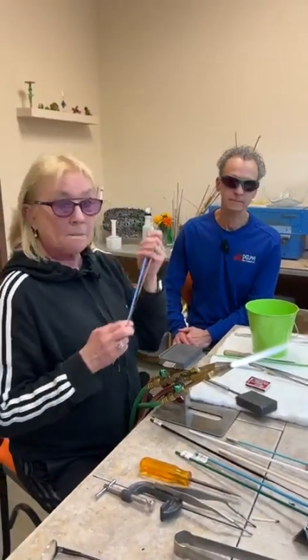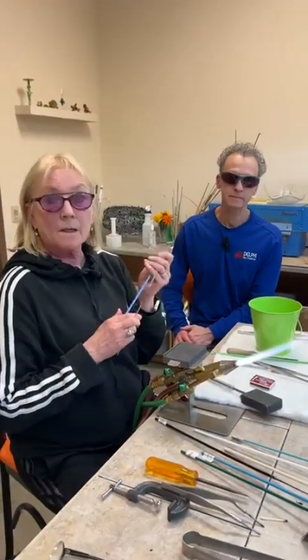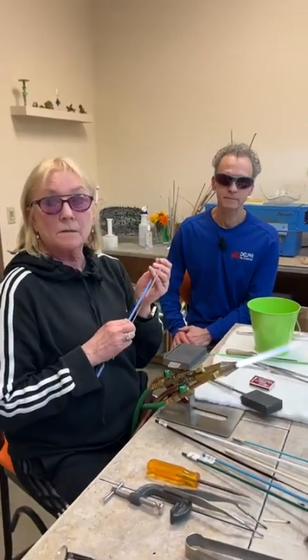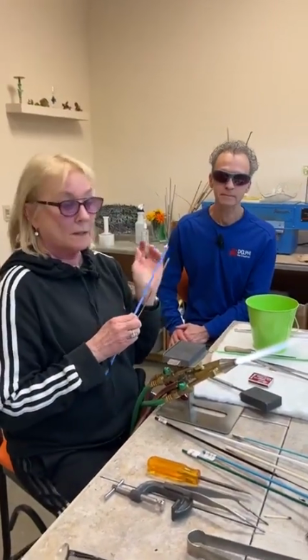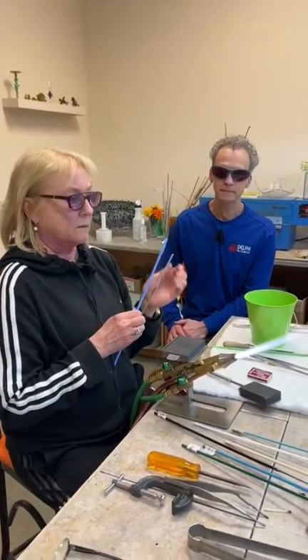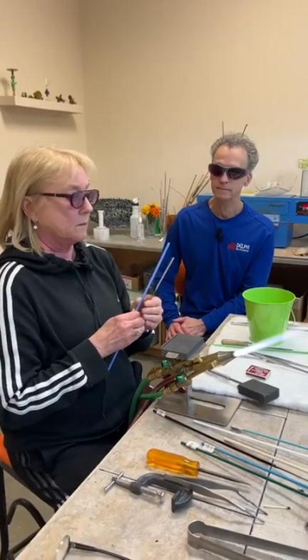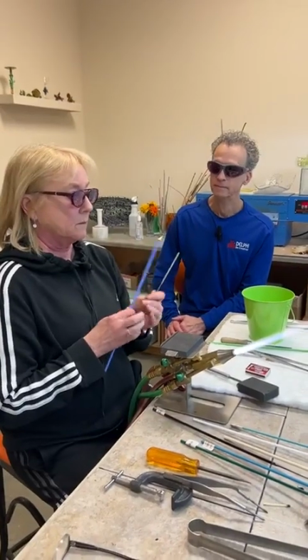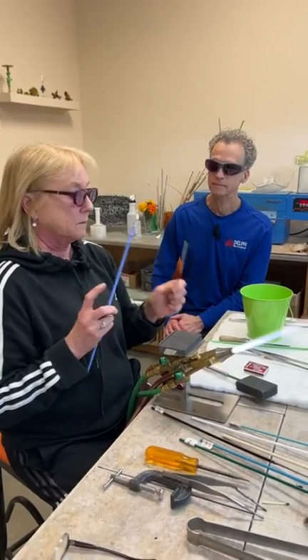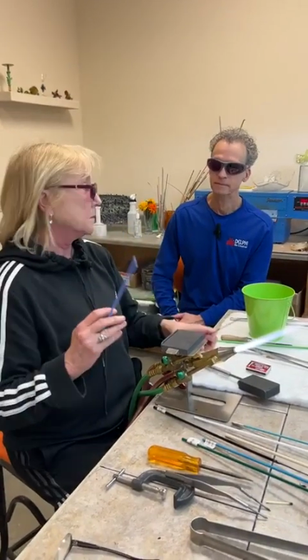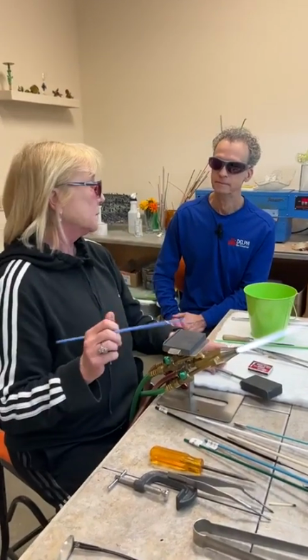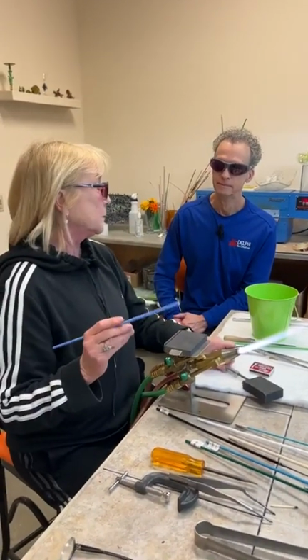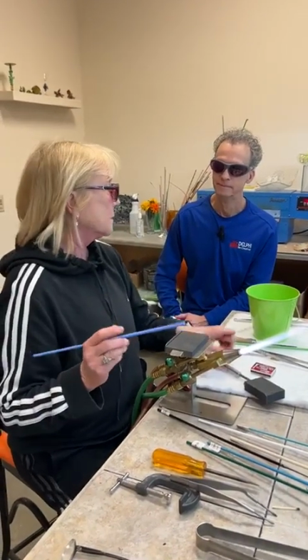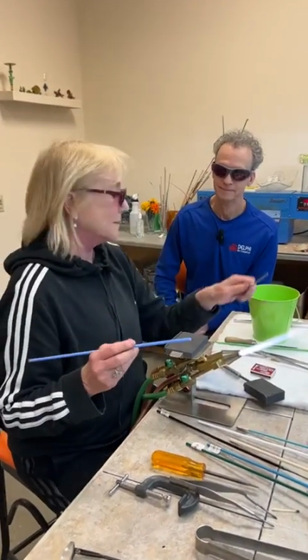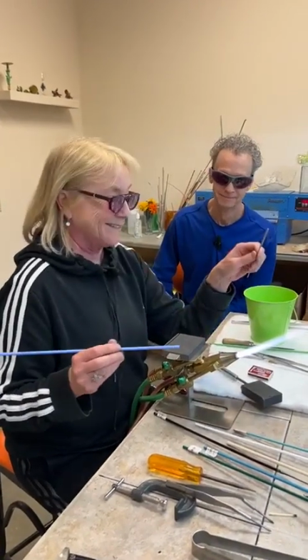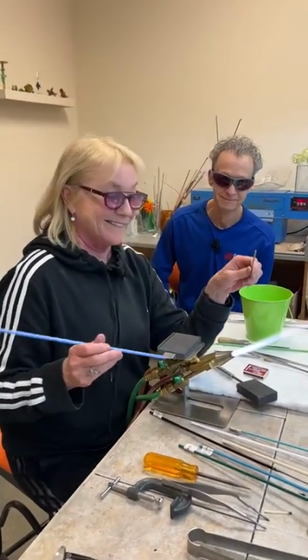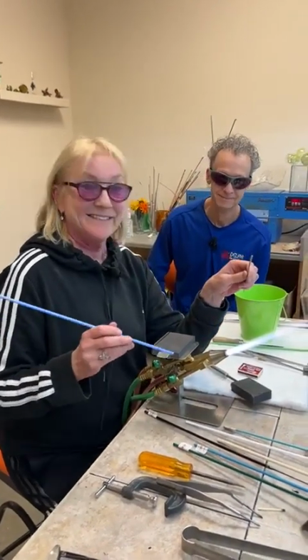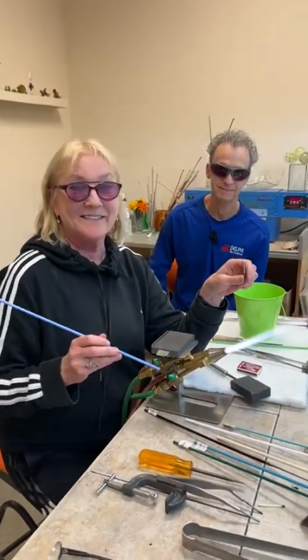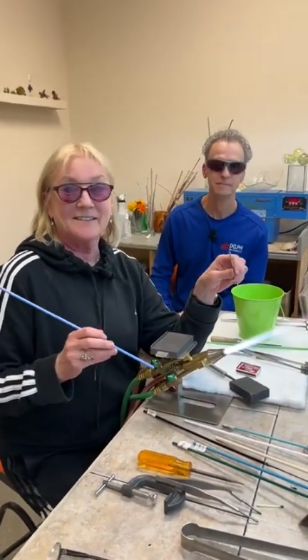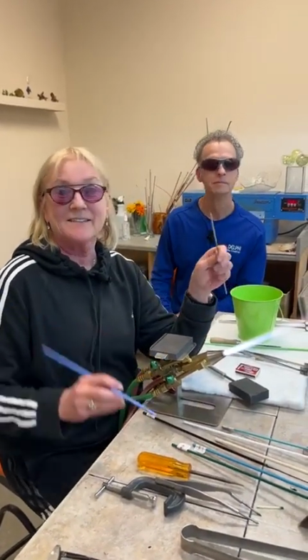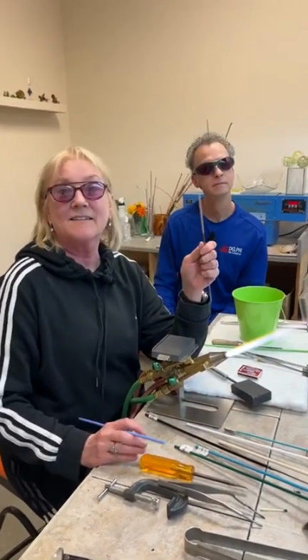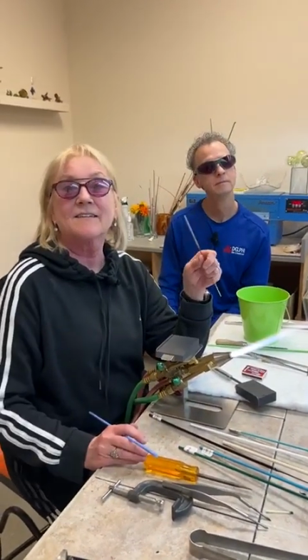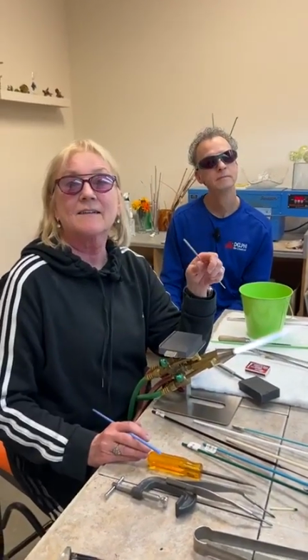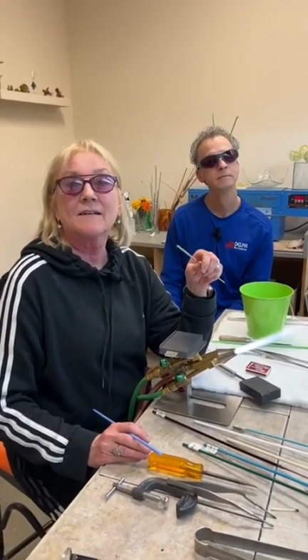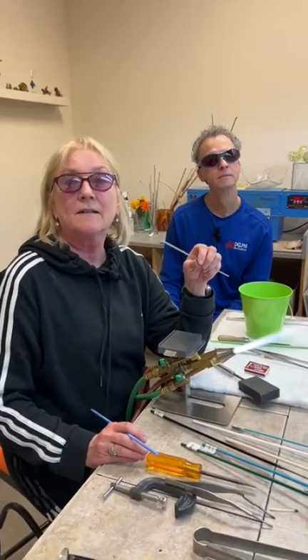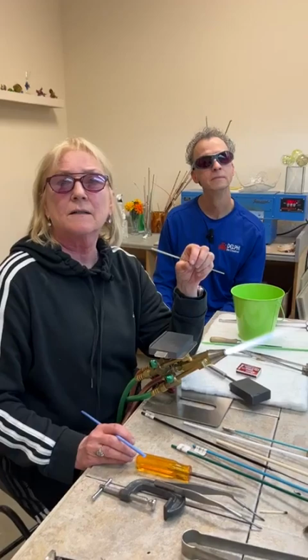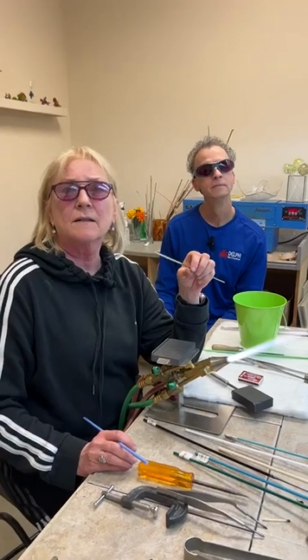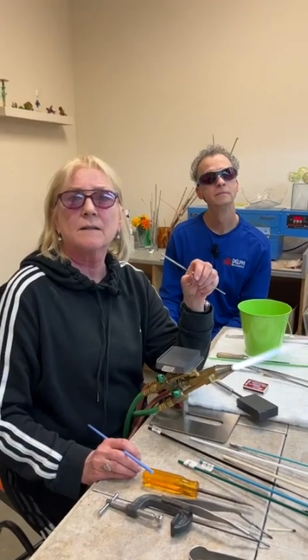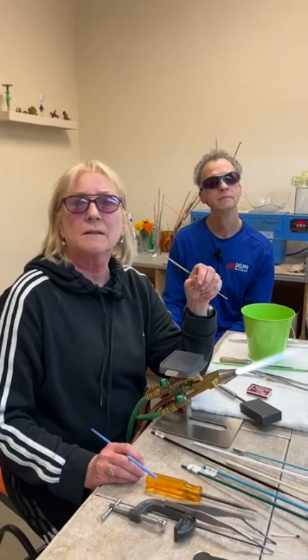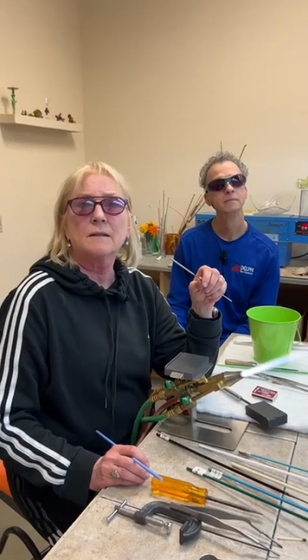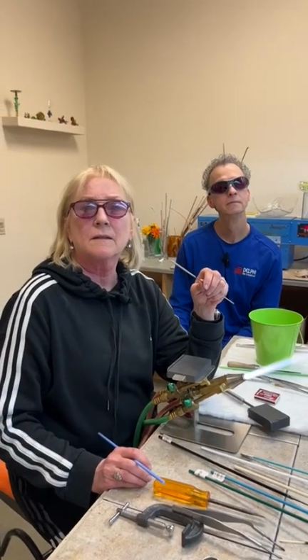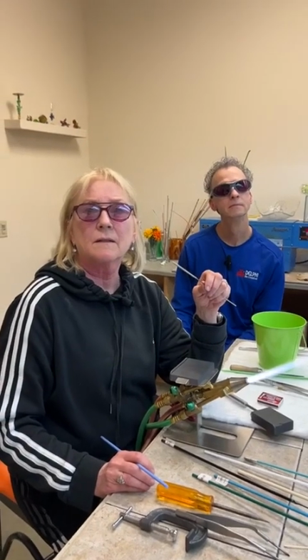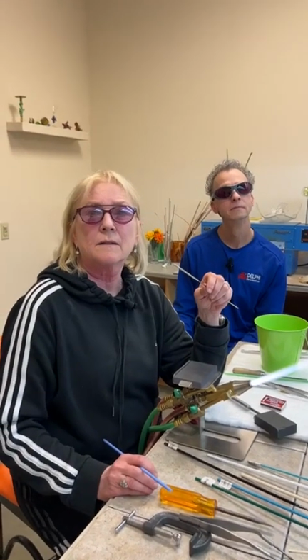We've got a couple of safety questions. Sandy is asking about safety issues to add to the video. We've kind of done the basics before.